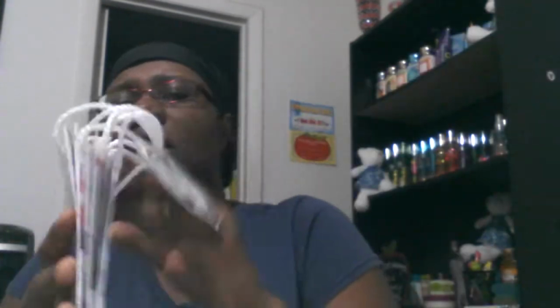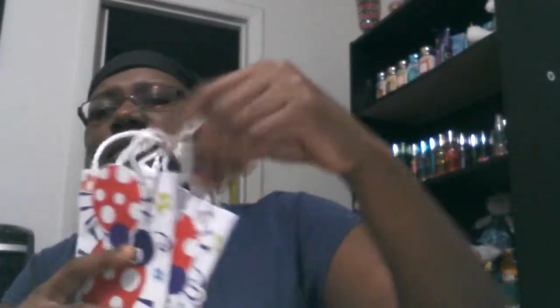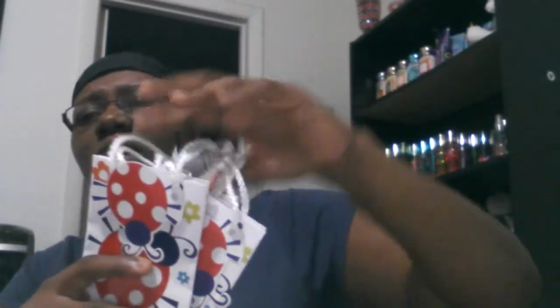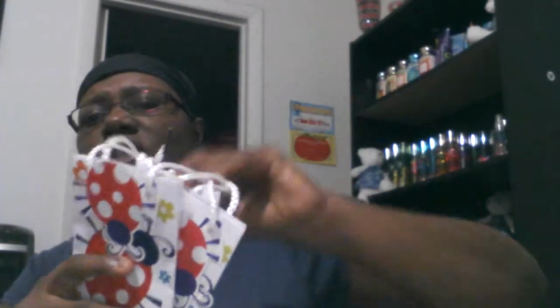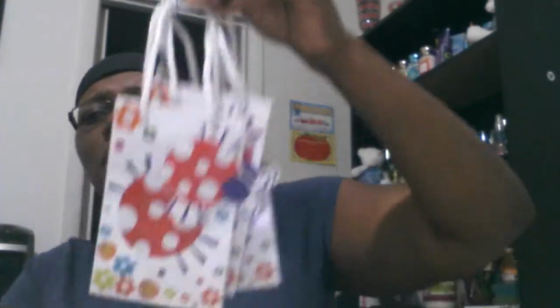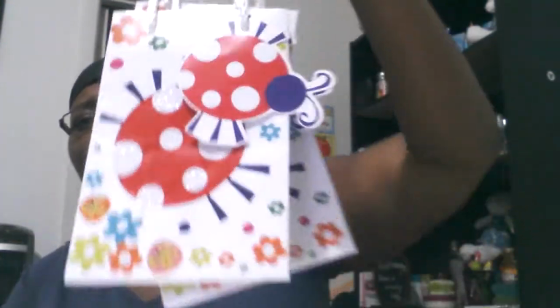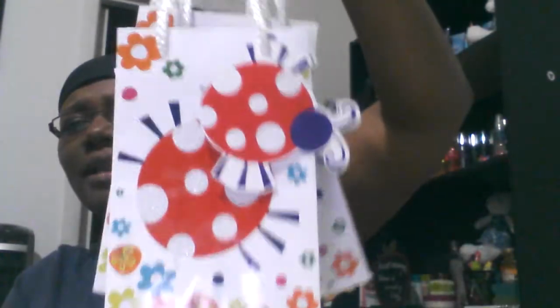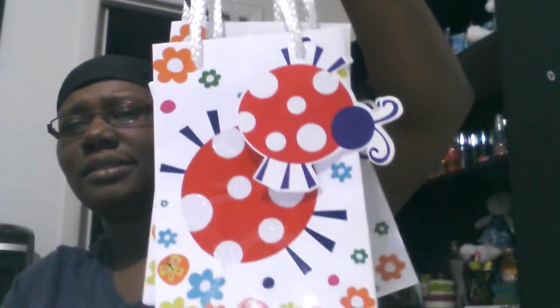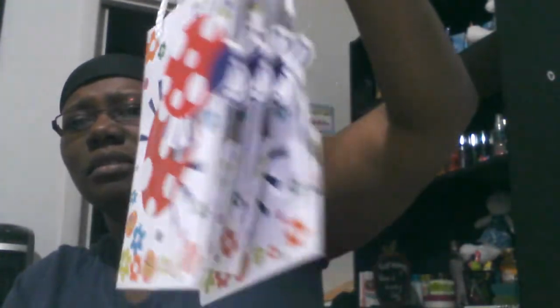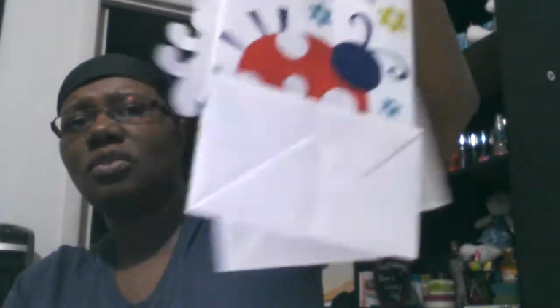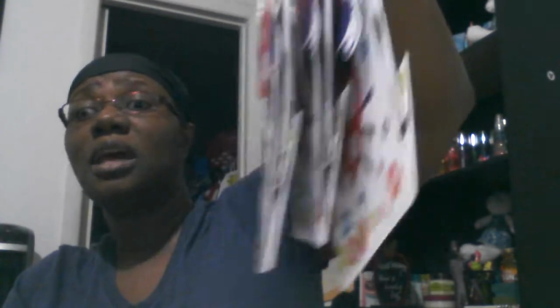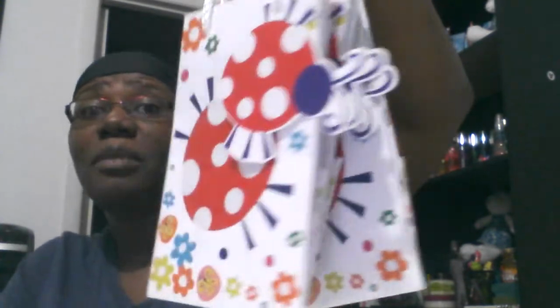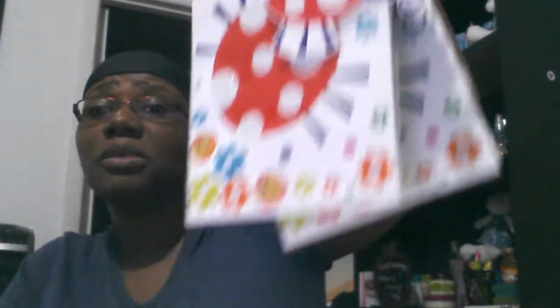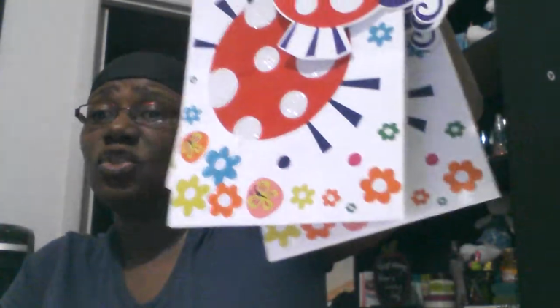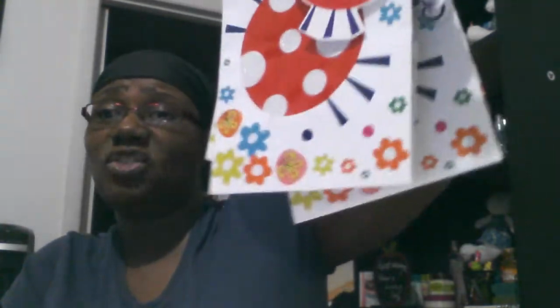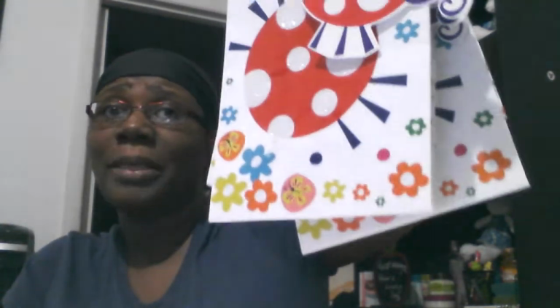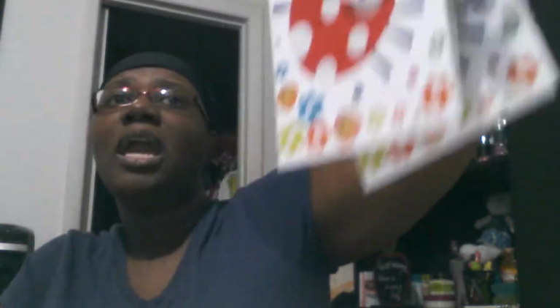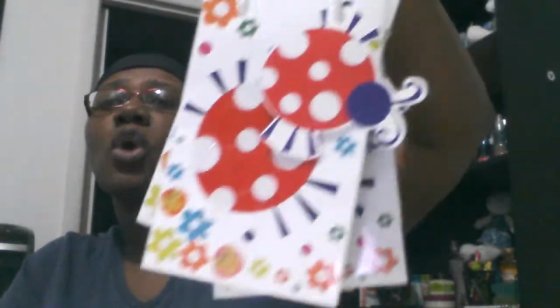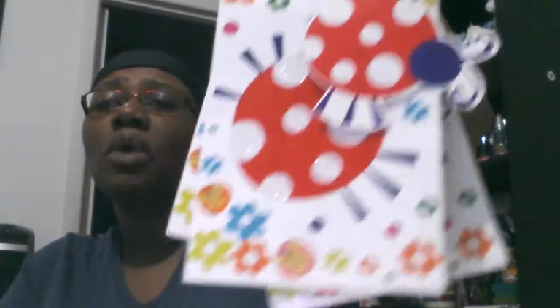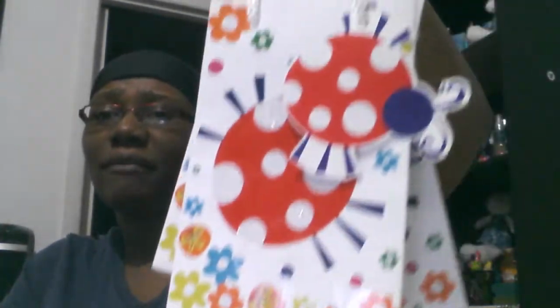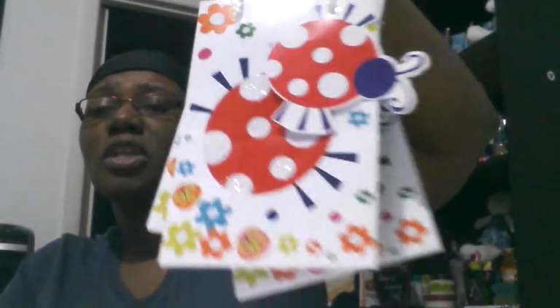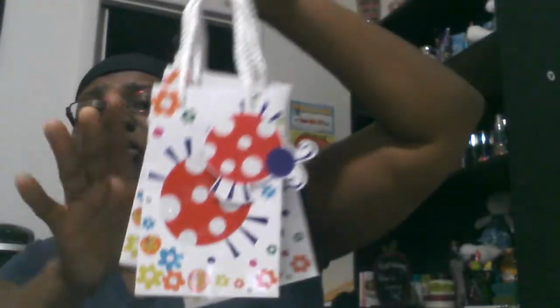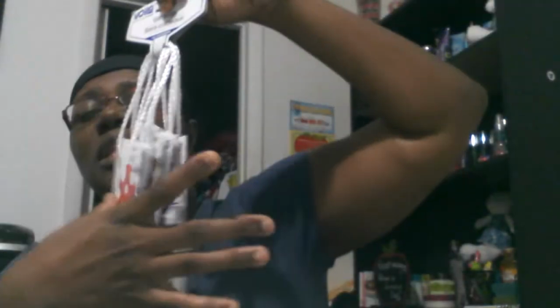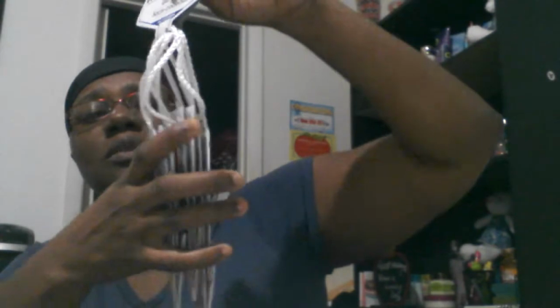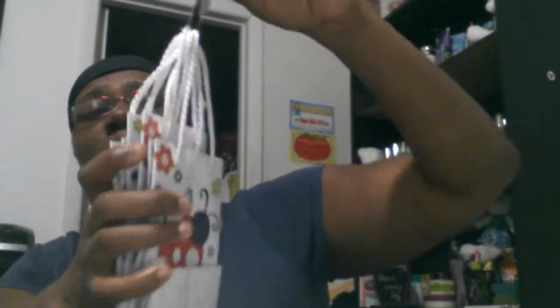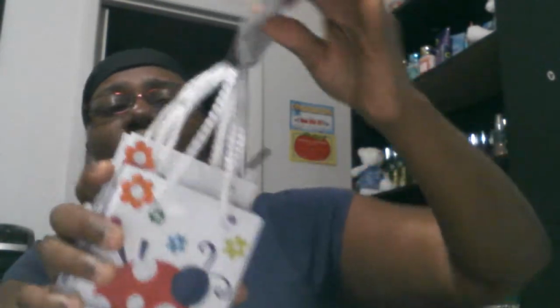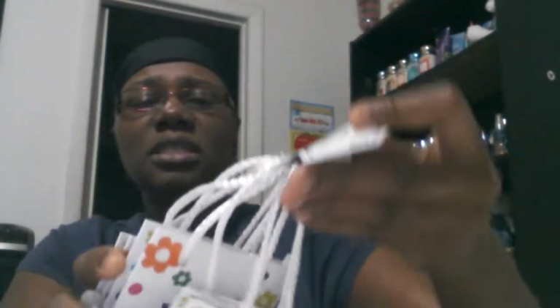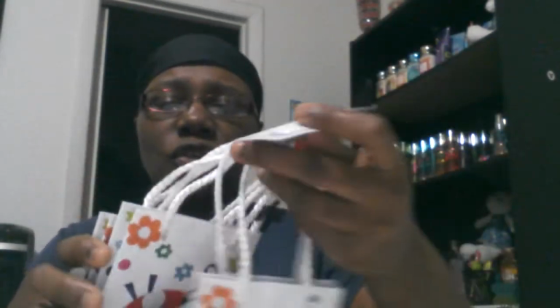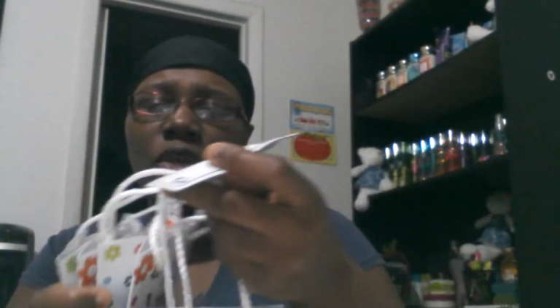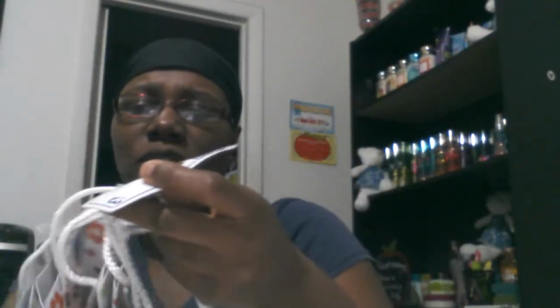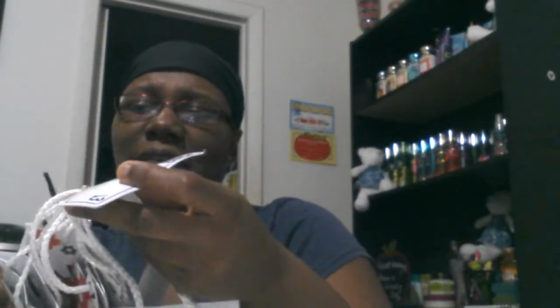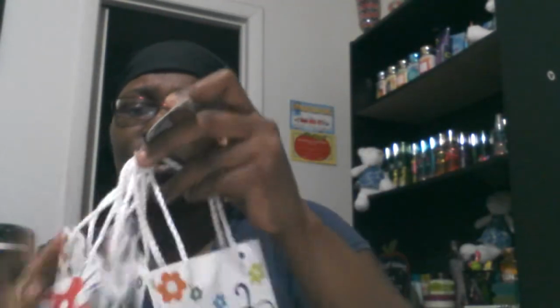I found these cute little gift bags — and I love ladybugs, so when I saw them I just grabbed them. There was only one left. If you see anything that's the last one, that means it's meant for you — you better get it!